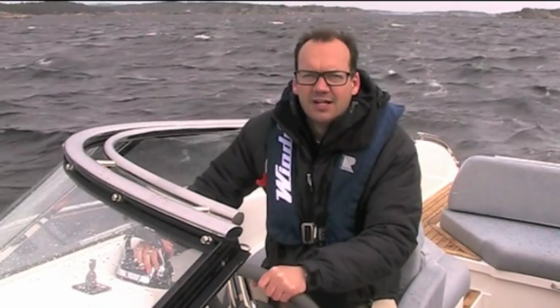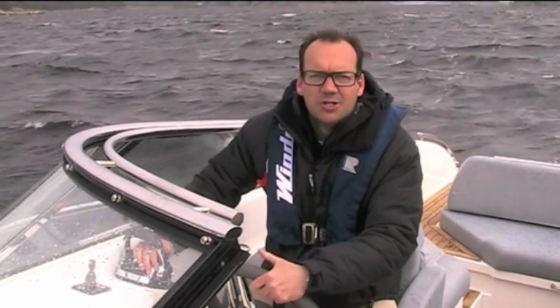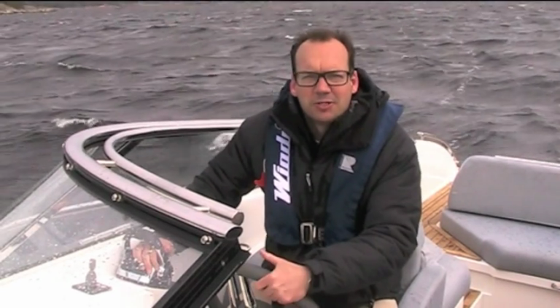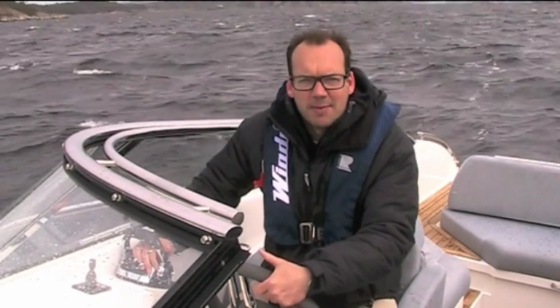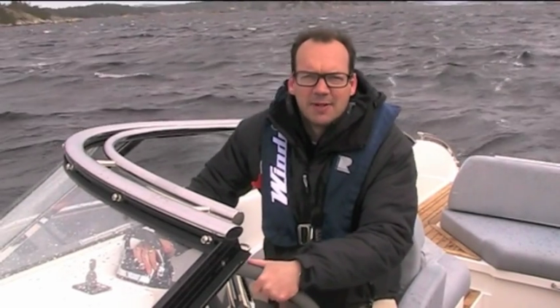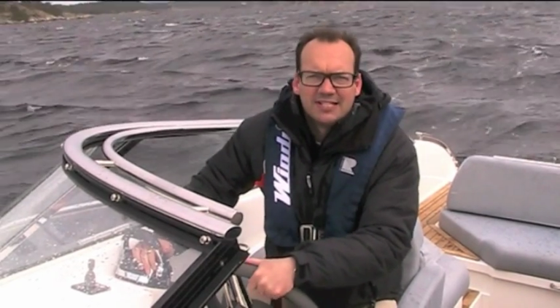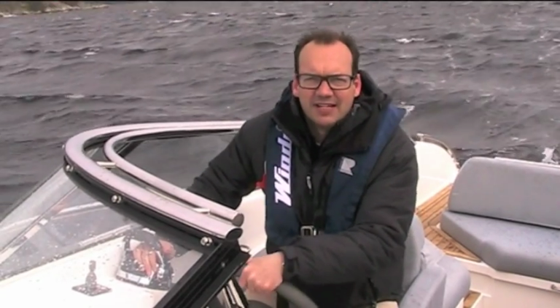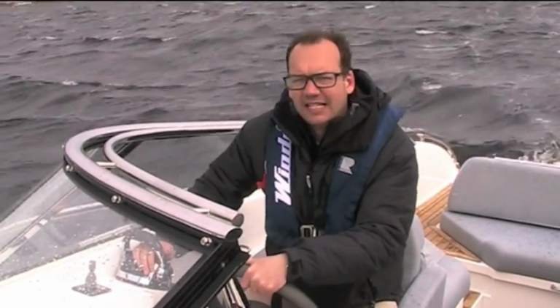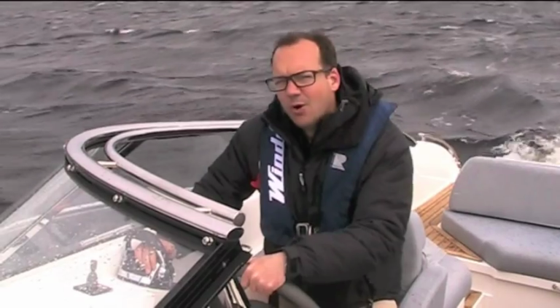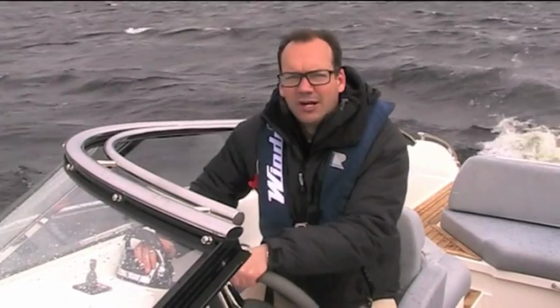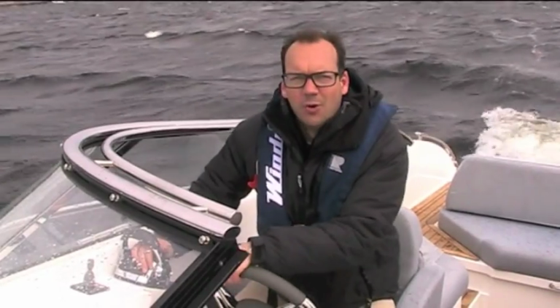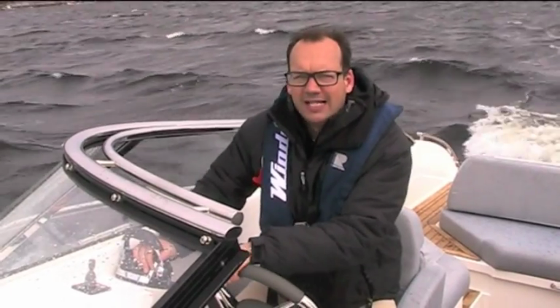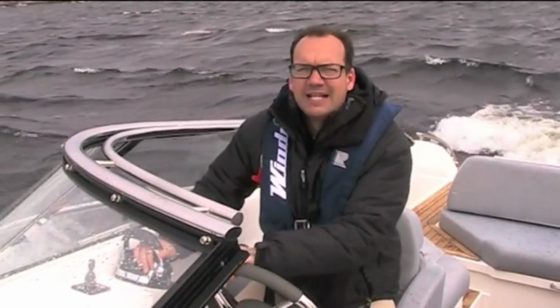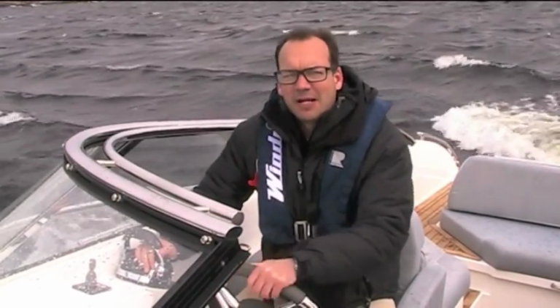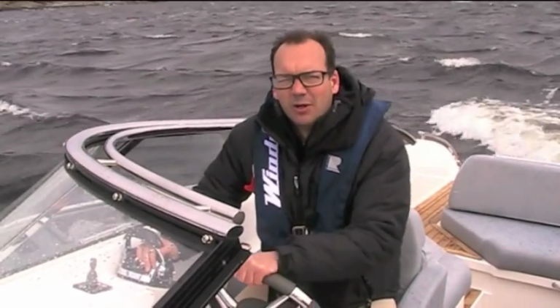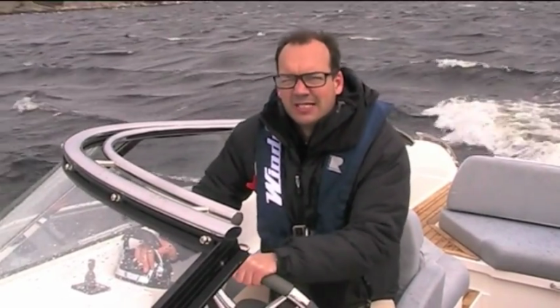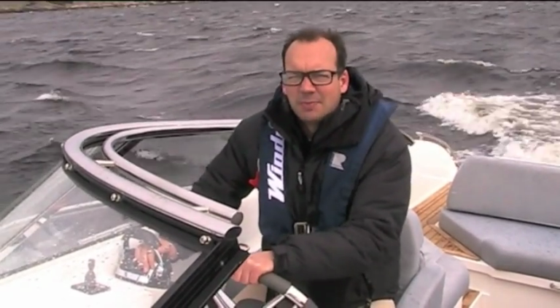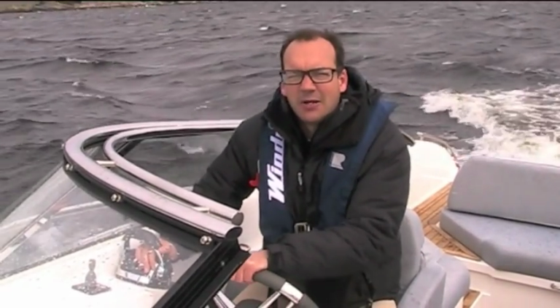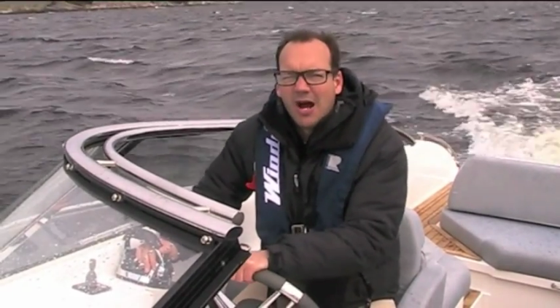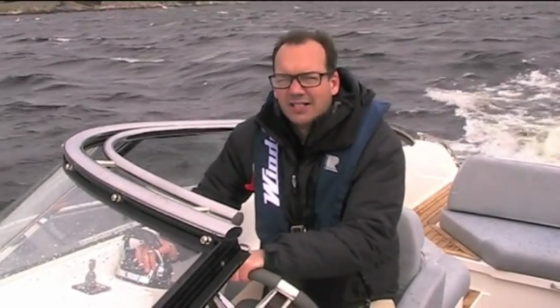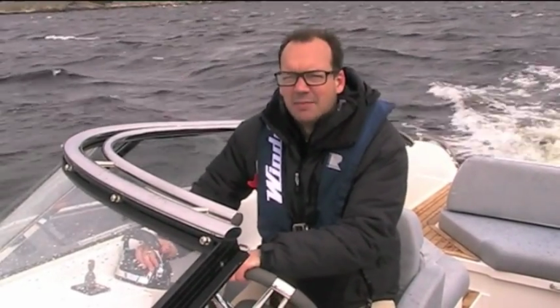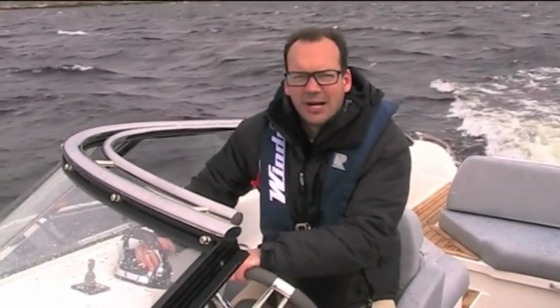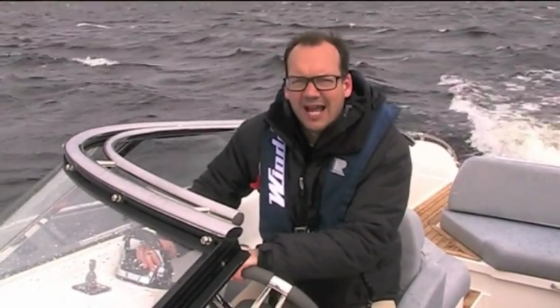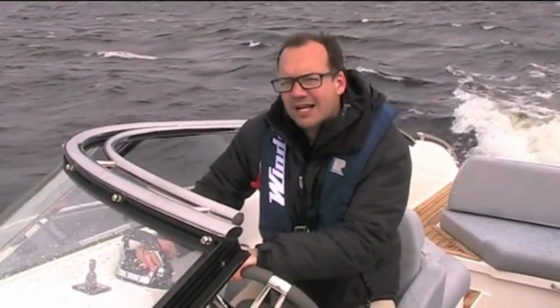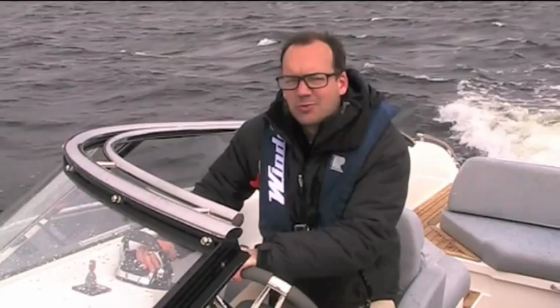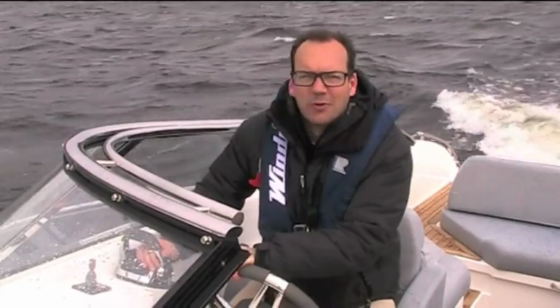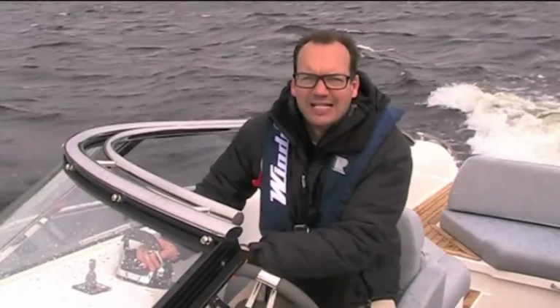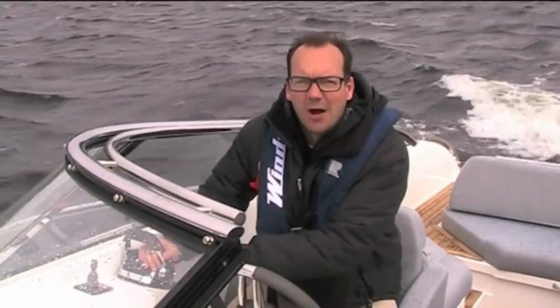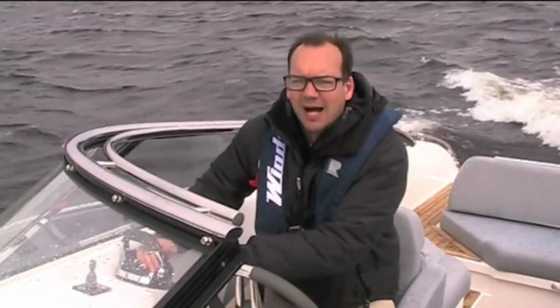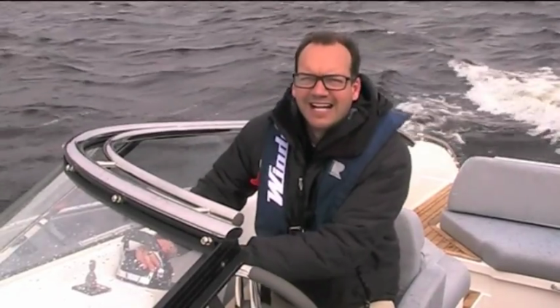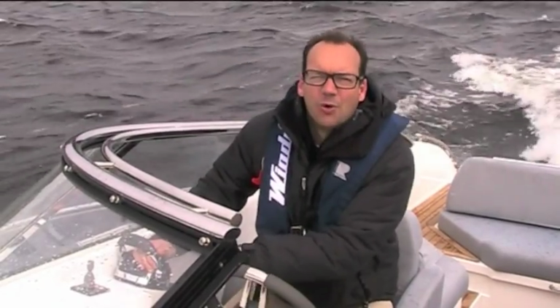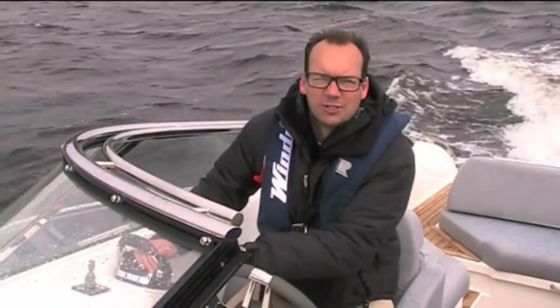You're watching MediBaits Monthly TV. We're in Norway. It's a bit cold, it's blowing quite hard, but we don't care because we're on the Windy Karma and it's awesome.